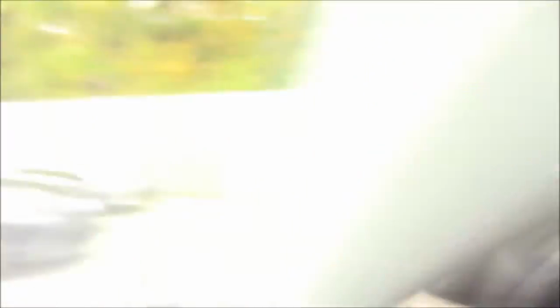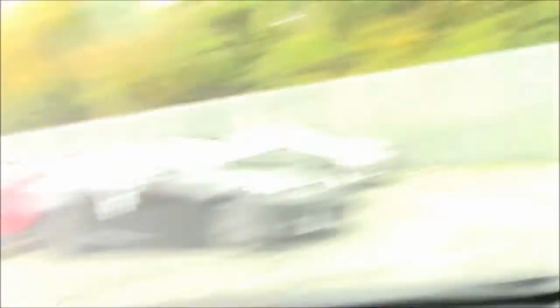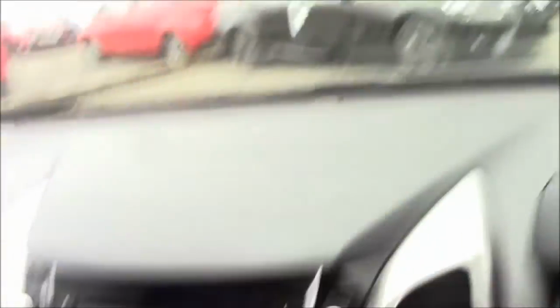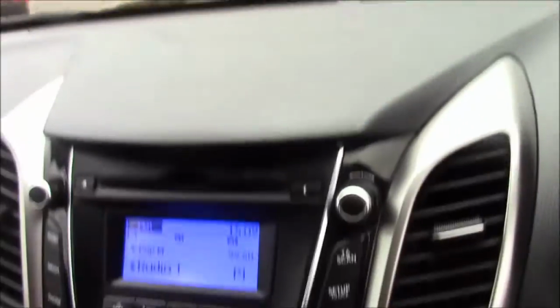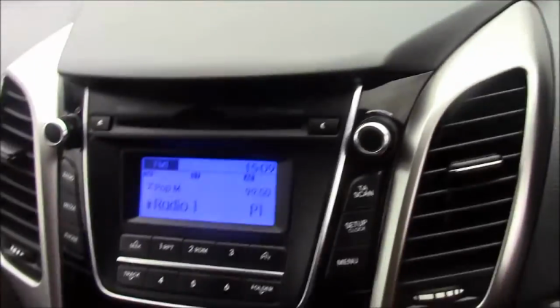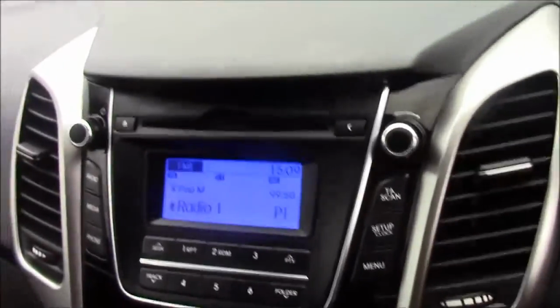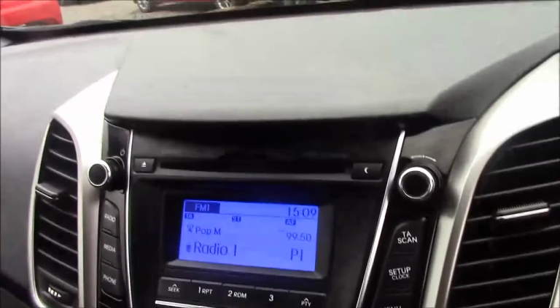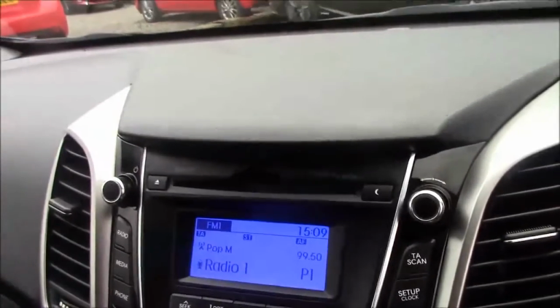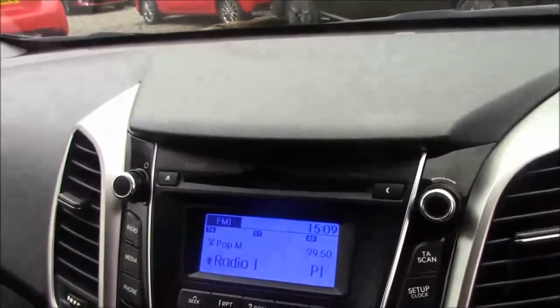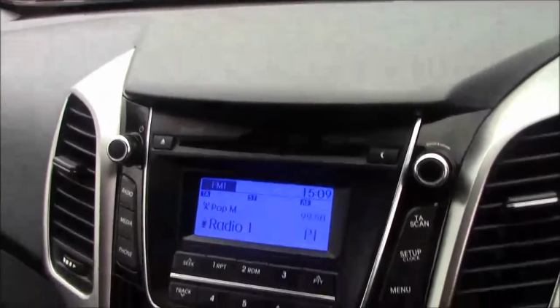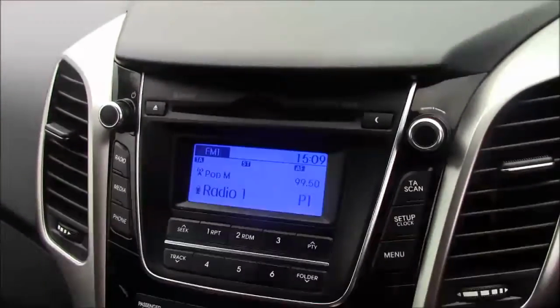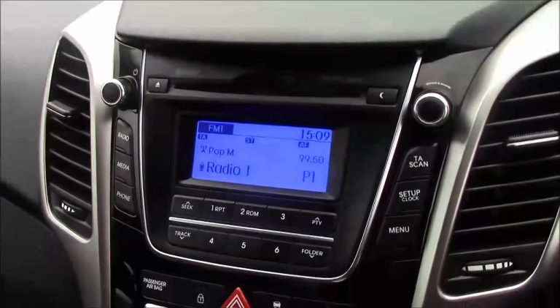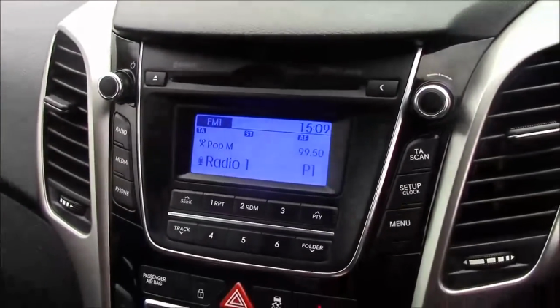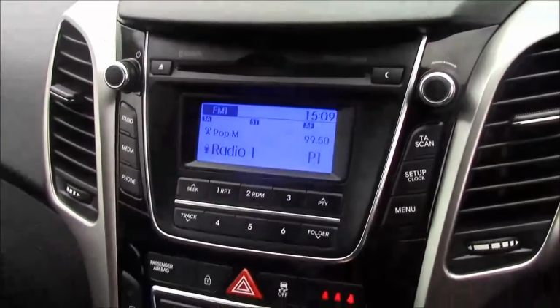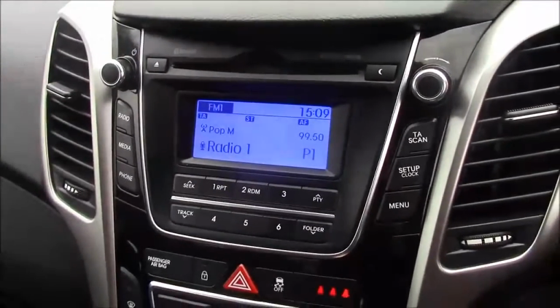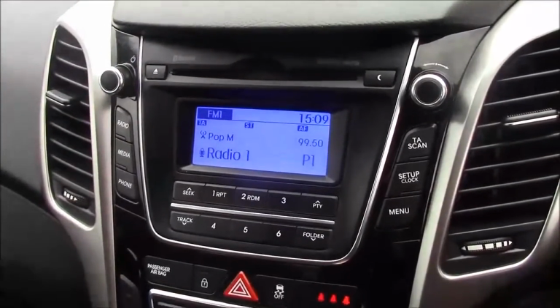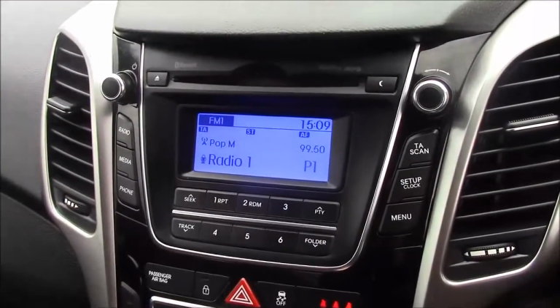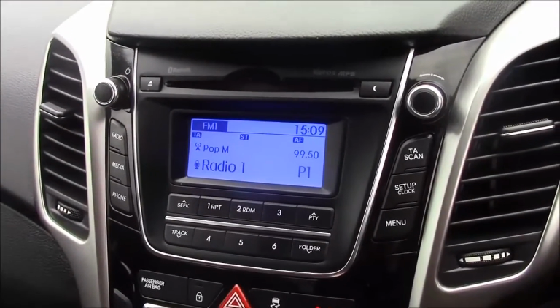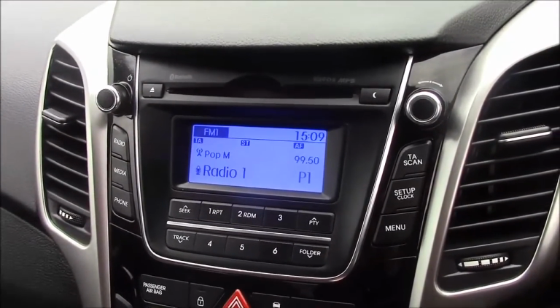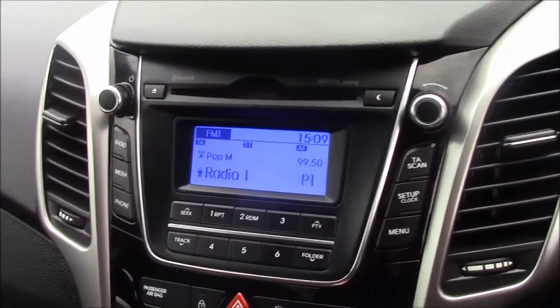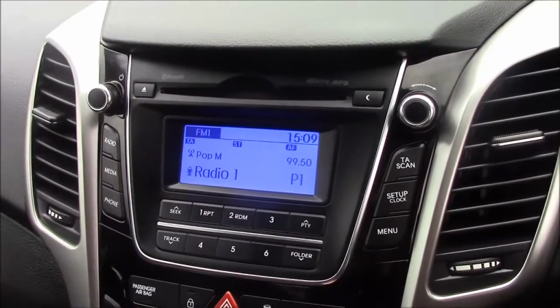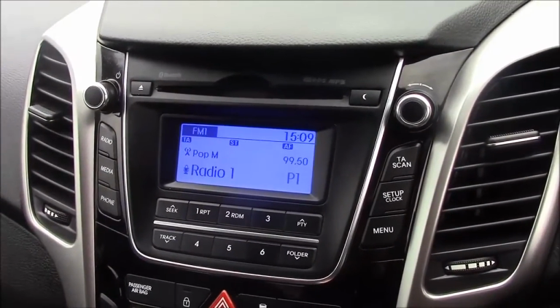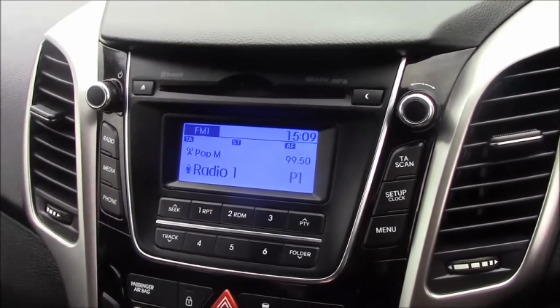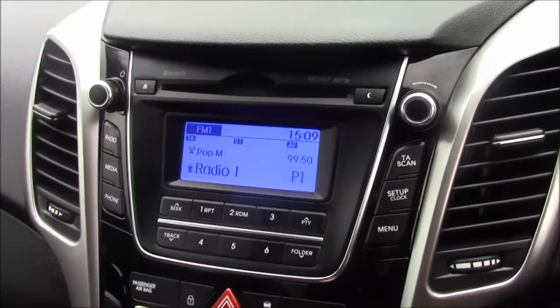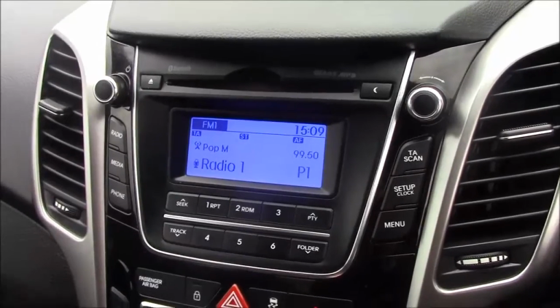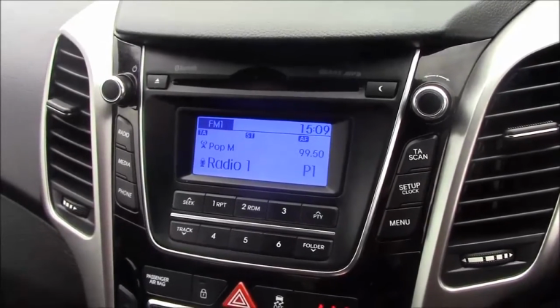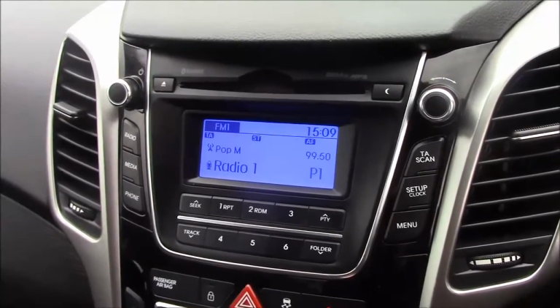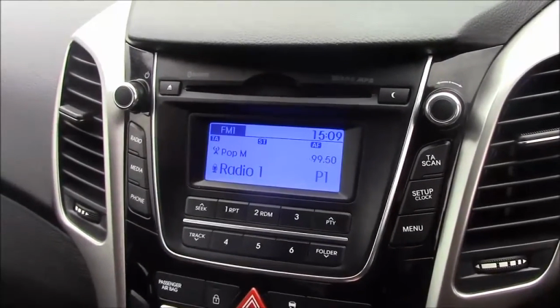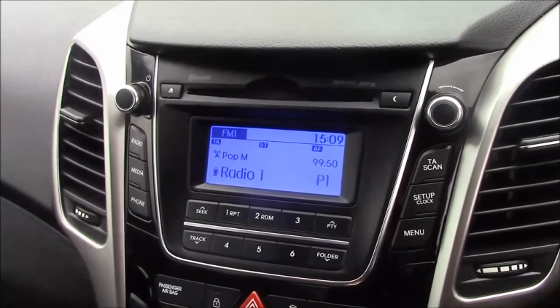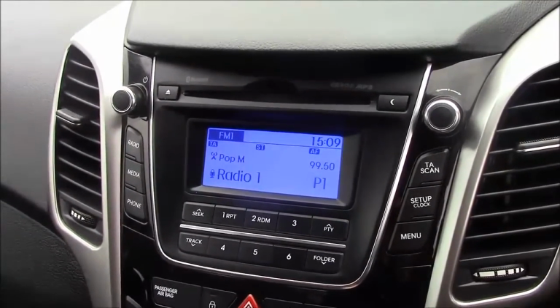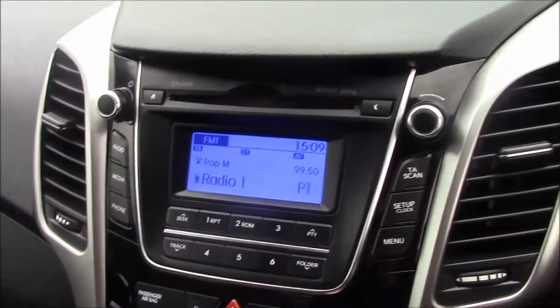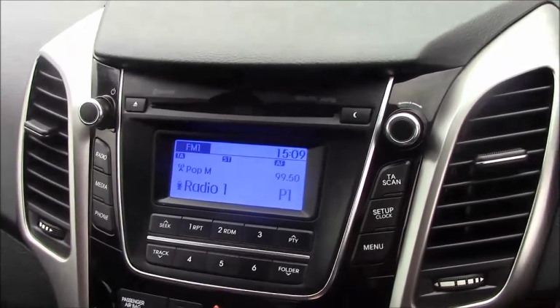Moving on to the centre console, there's your CD radio display which comes with Bluetooth connectivity. This allows you to answer phone calls while safely on the move. Additionally, you can stream your media from Bluetooth compatible devices straight to the car without the need for any wires.